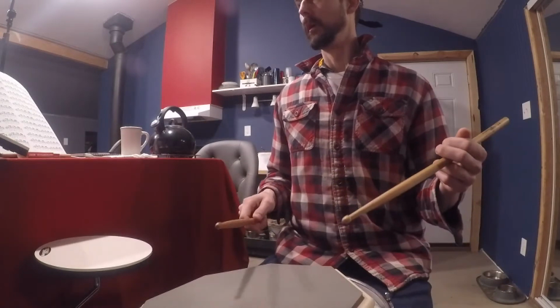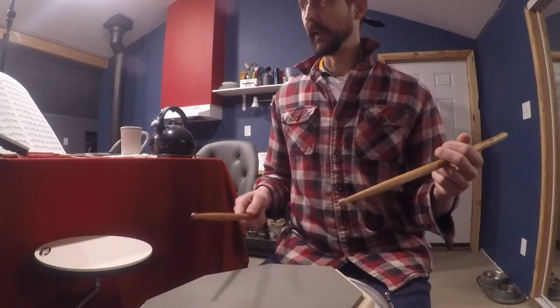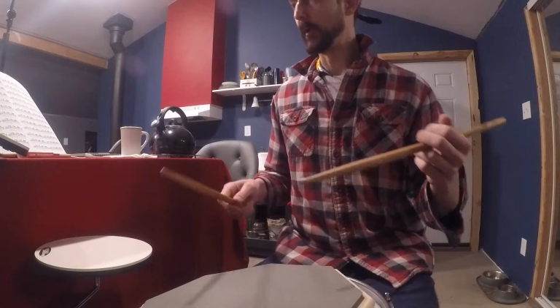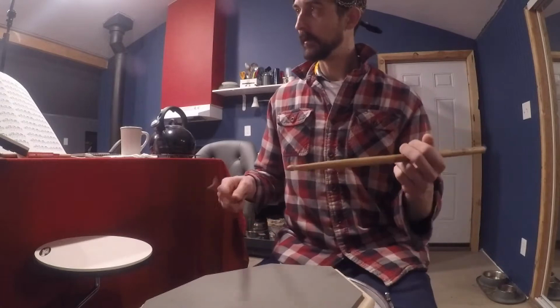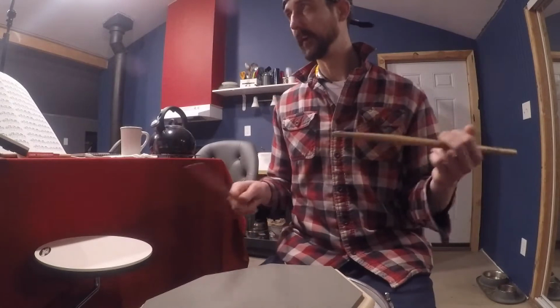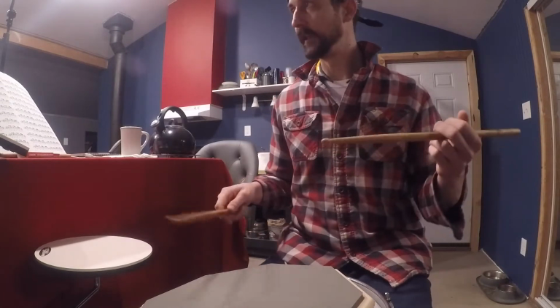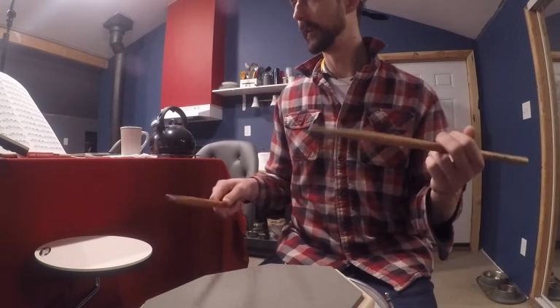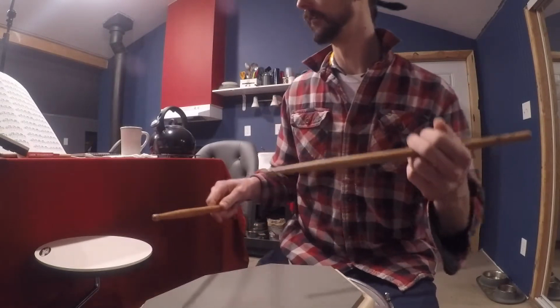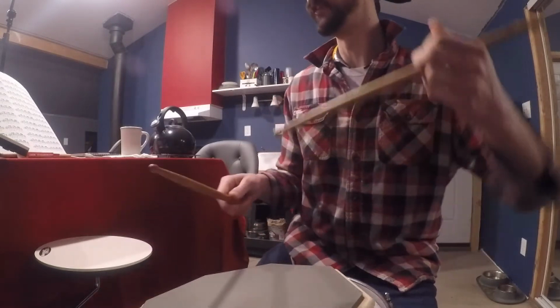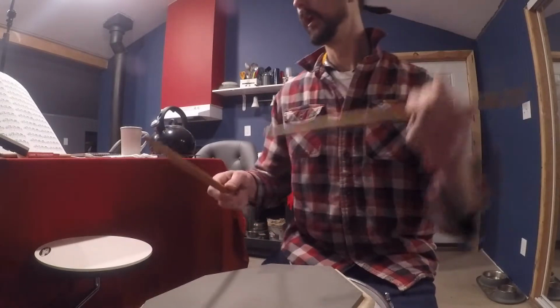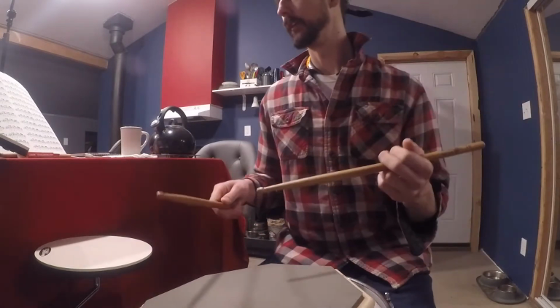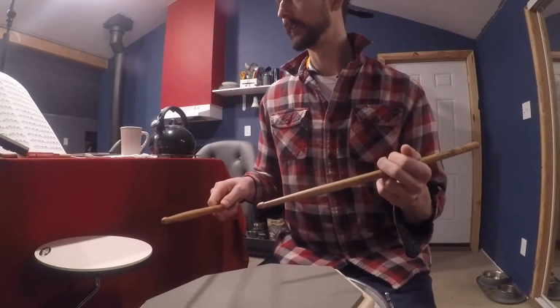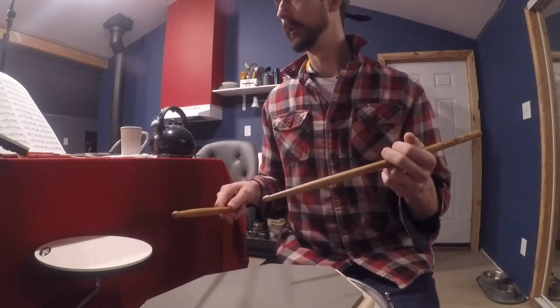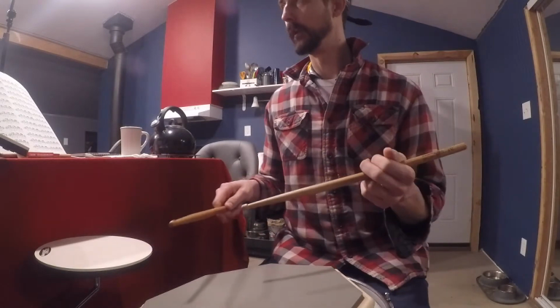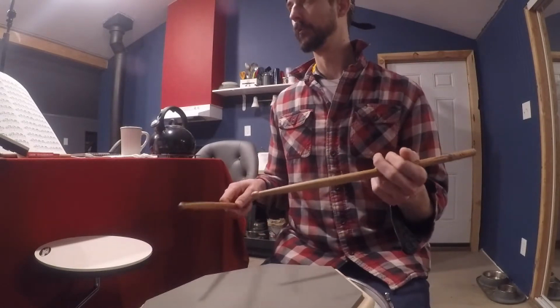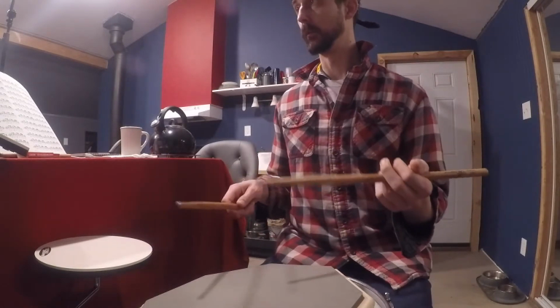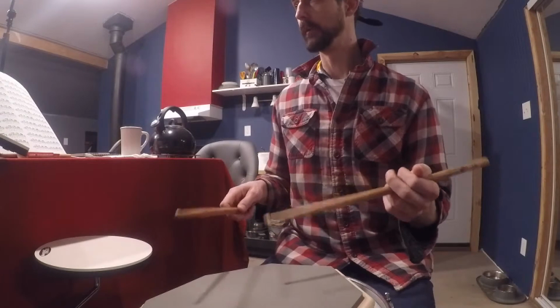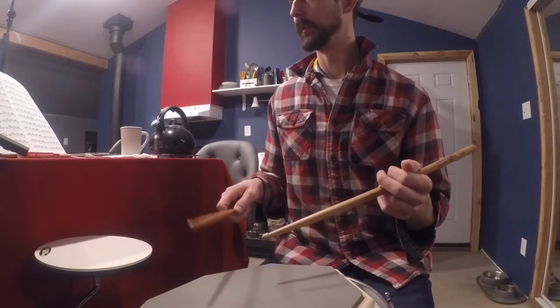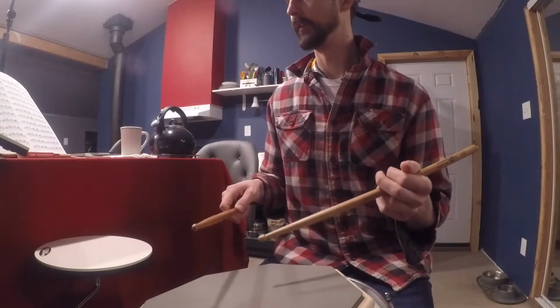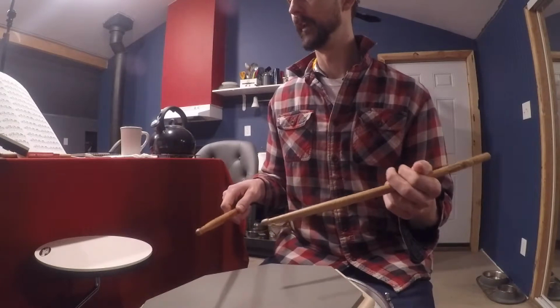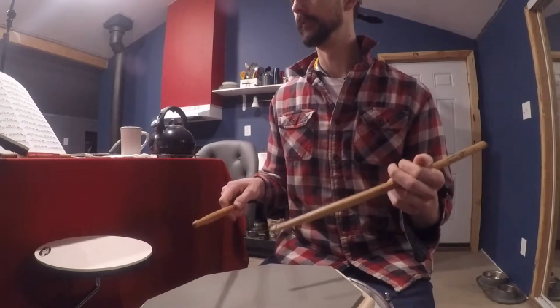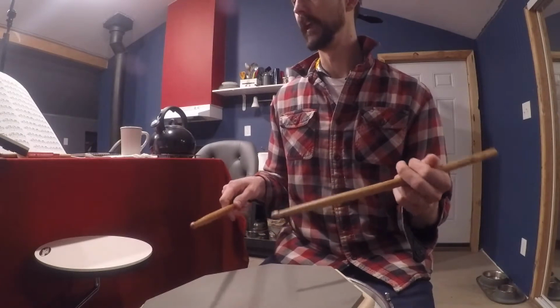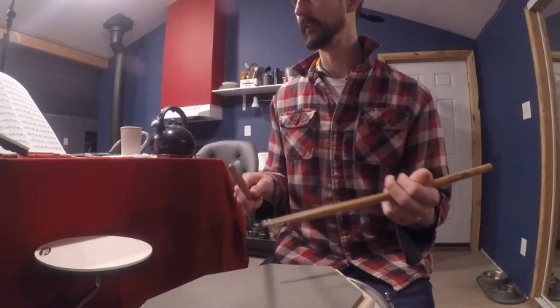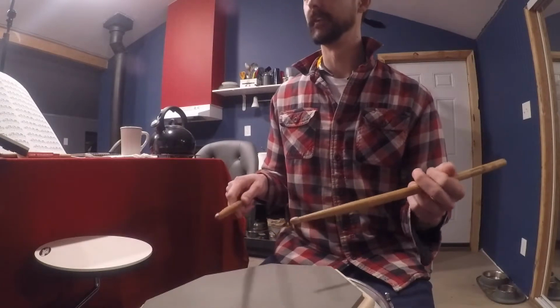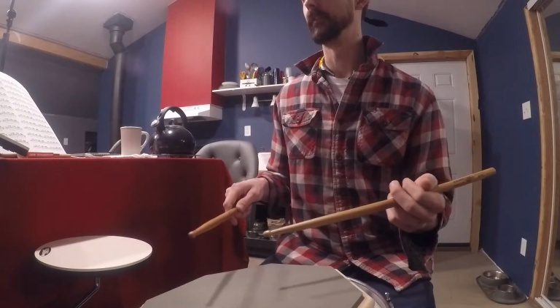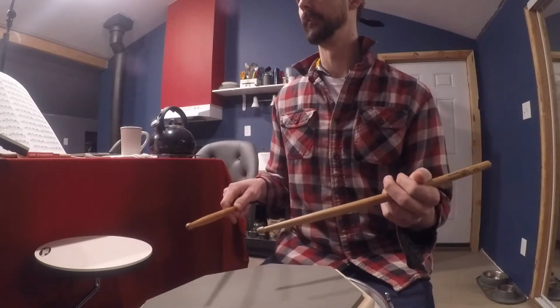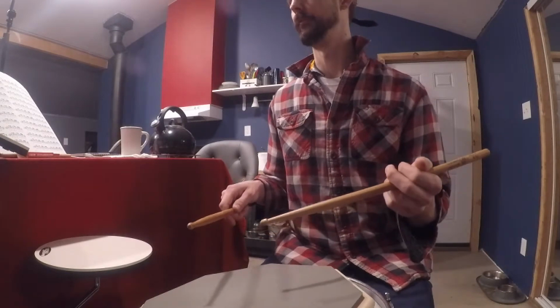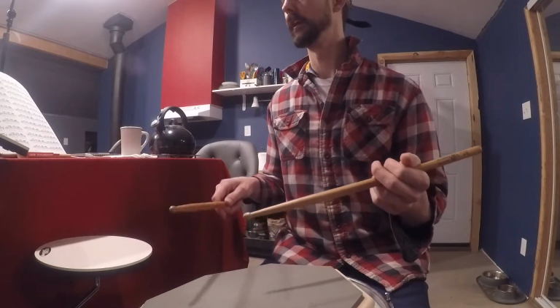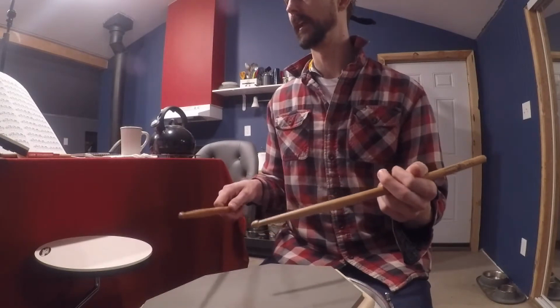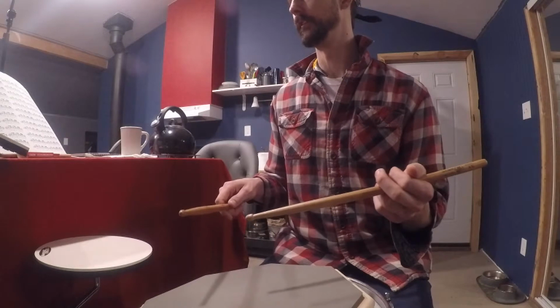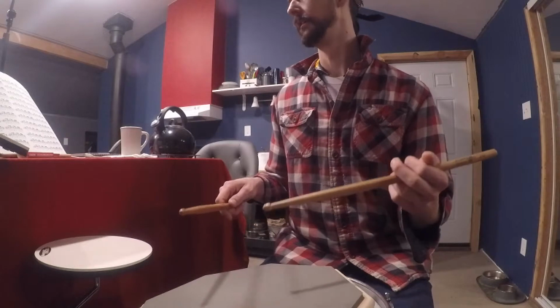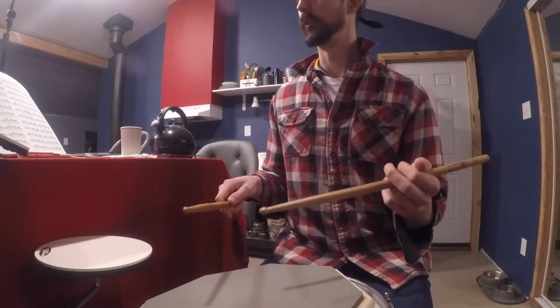Okay, that's not bad — fairly even. I still have work to do. Now here's an example of doing it the wrong way, with the flams very accented and the rest of the notes very unaccented.